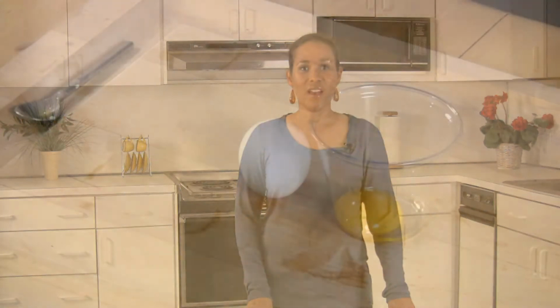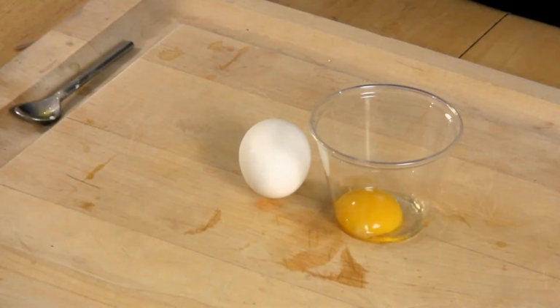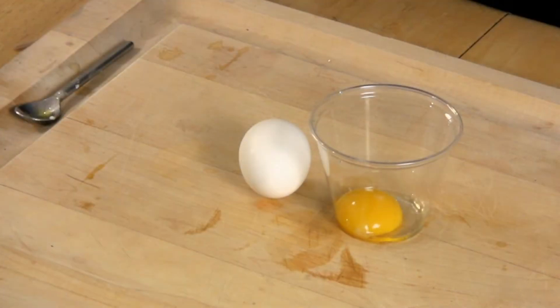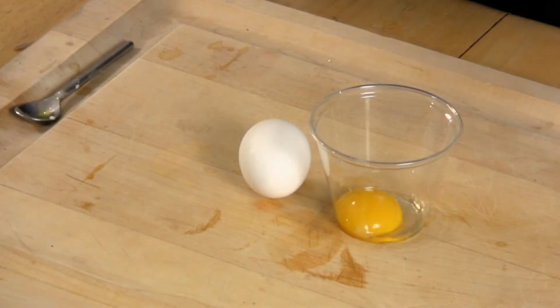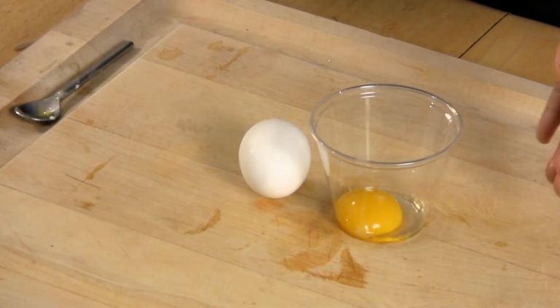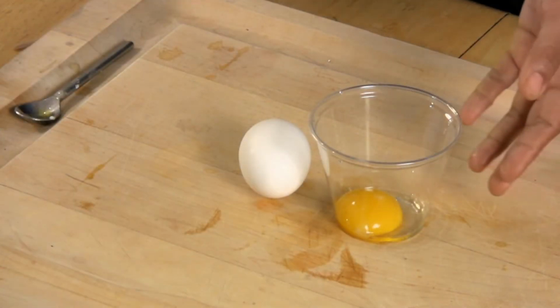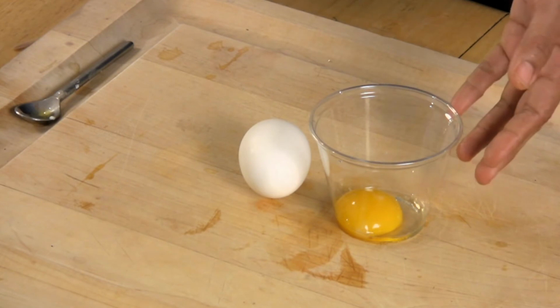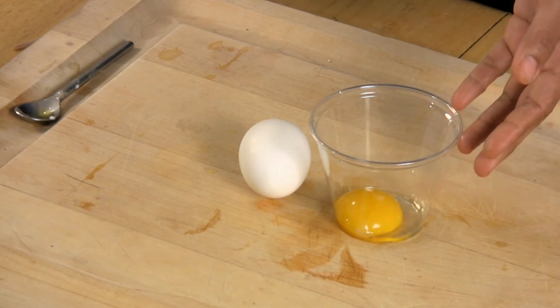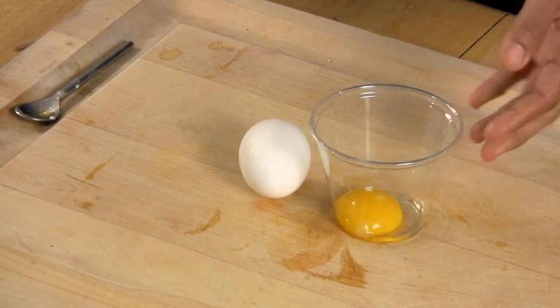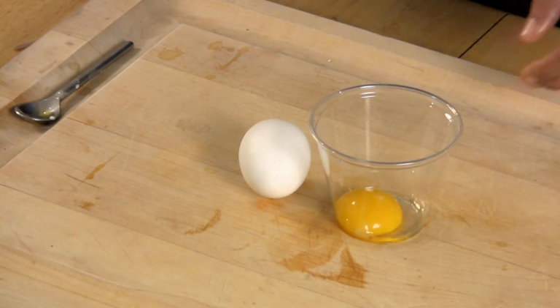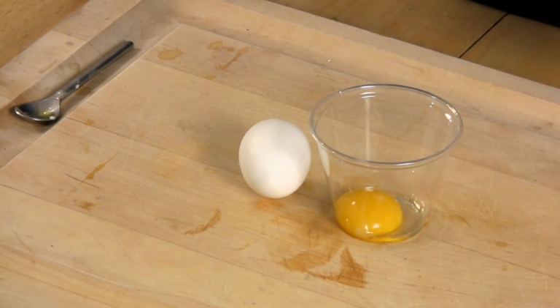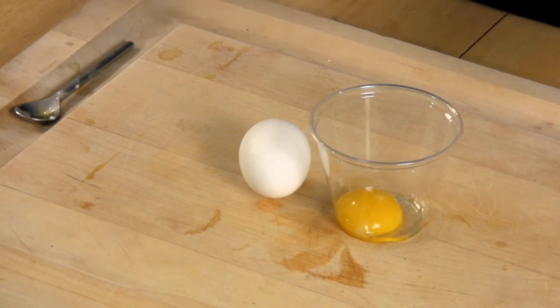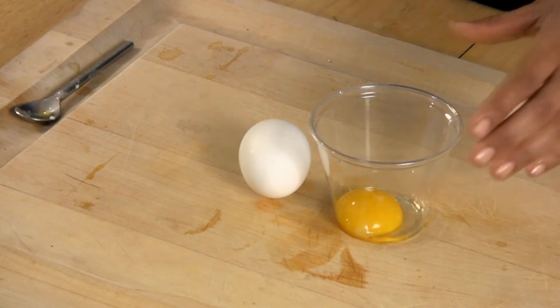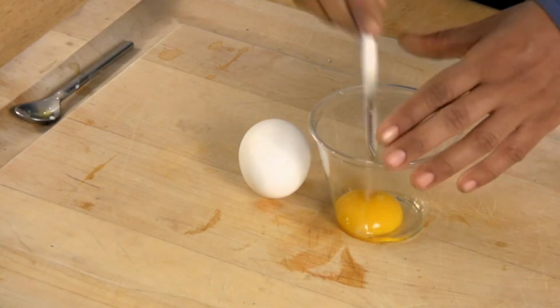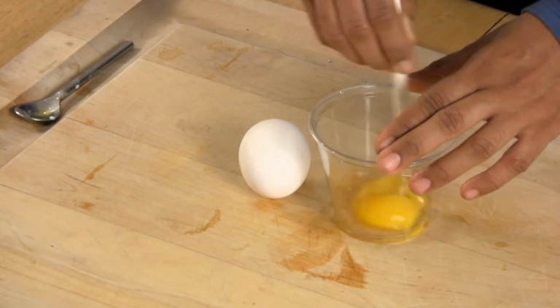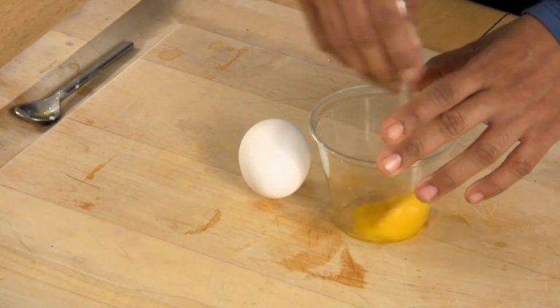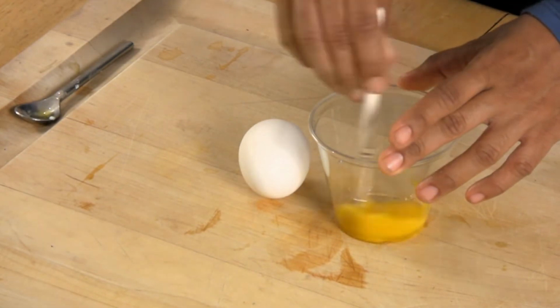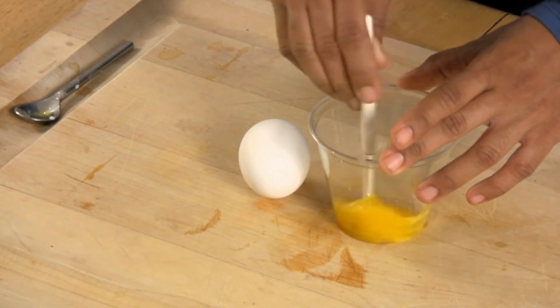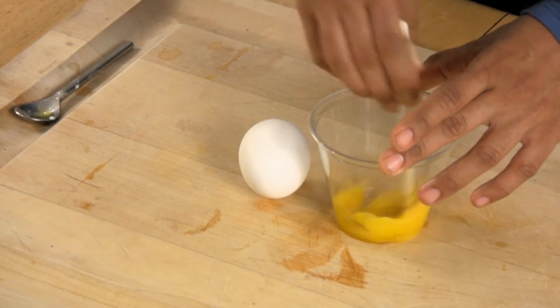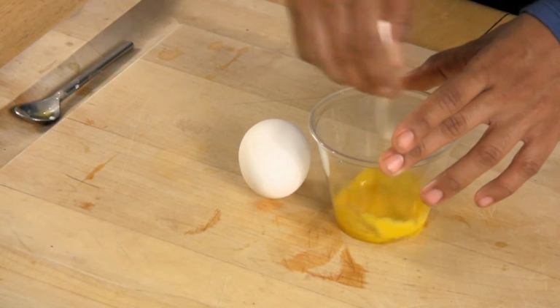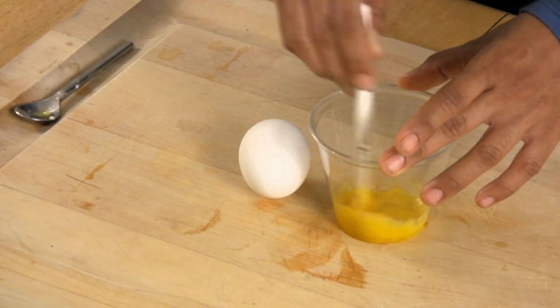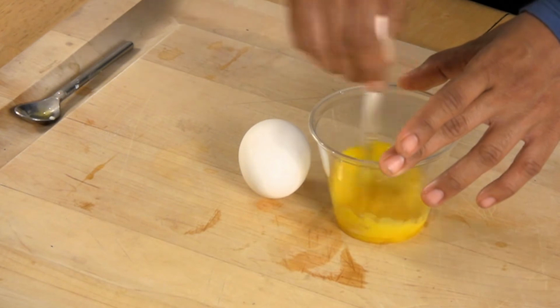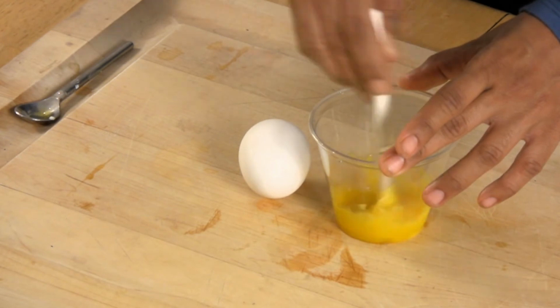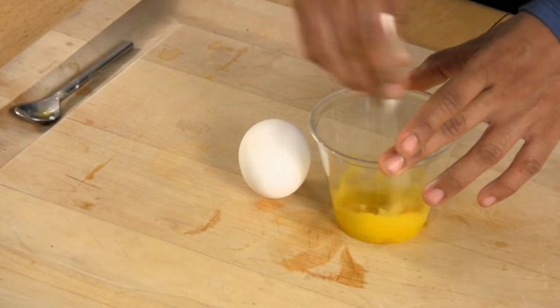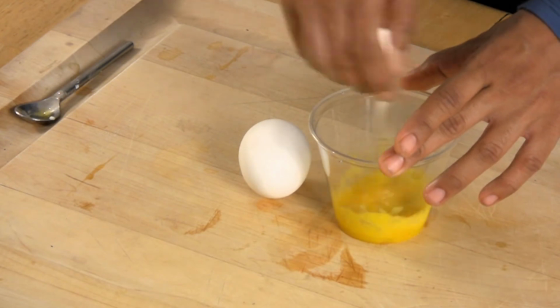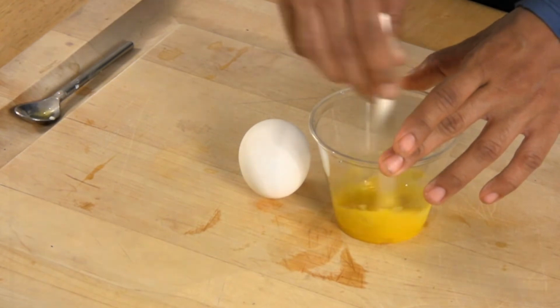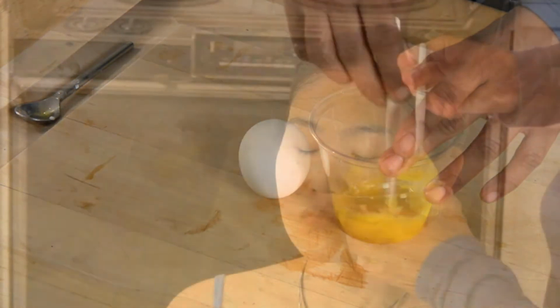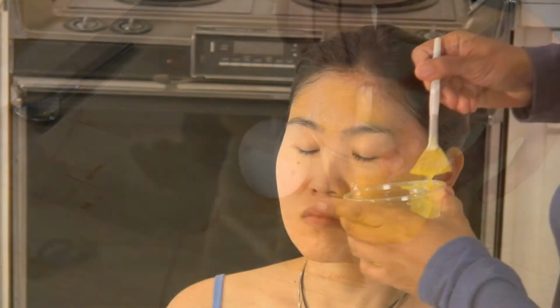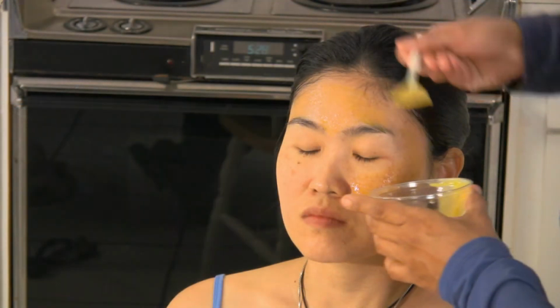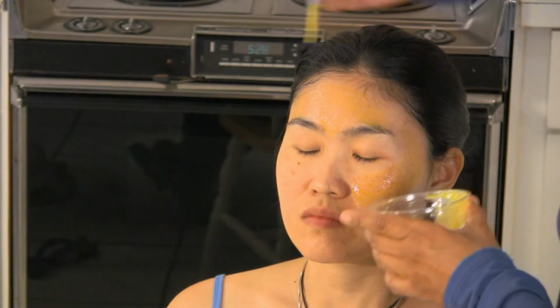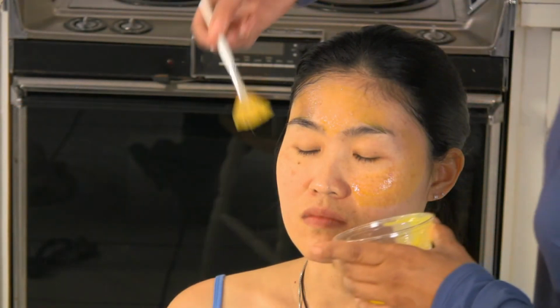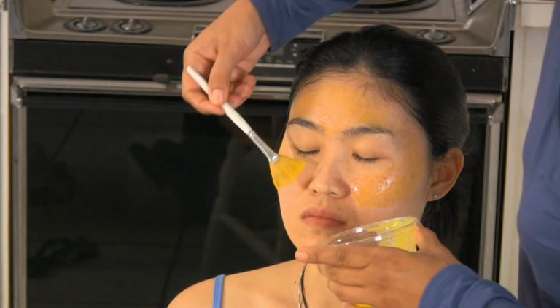For this mask, we will need one egg yolk. Simply whip the yolk, and you can apply this to your skin and leave it on for 20 minutes.